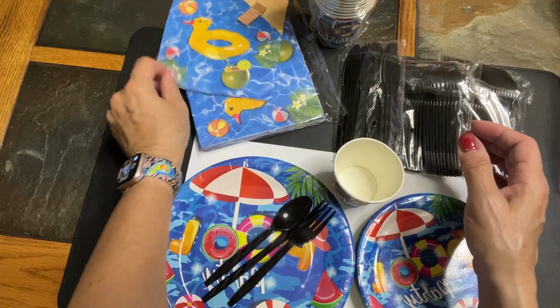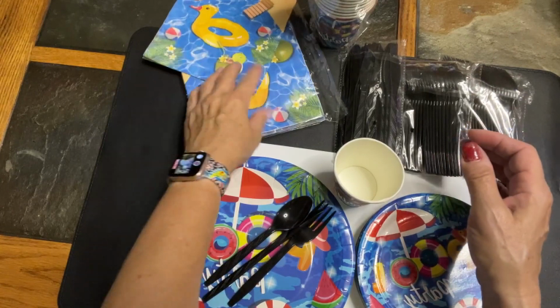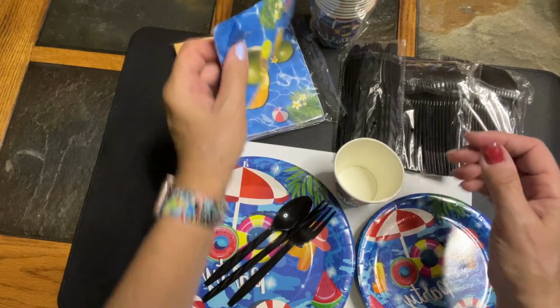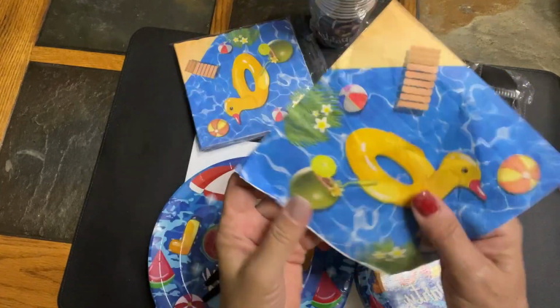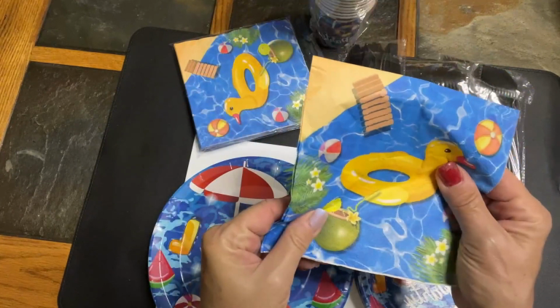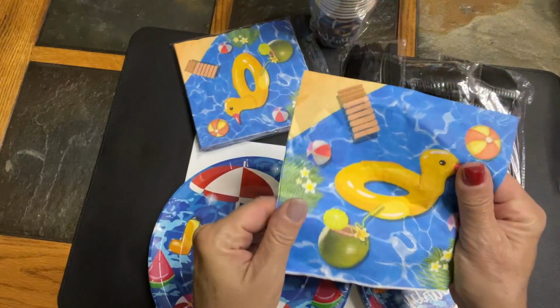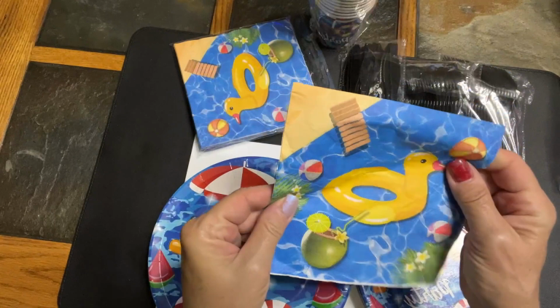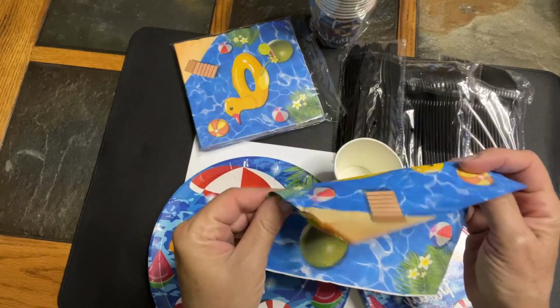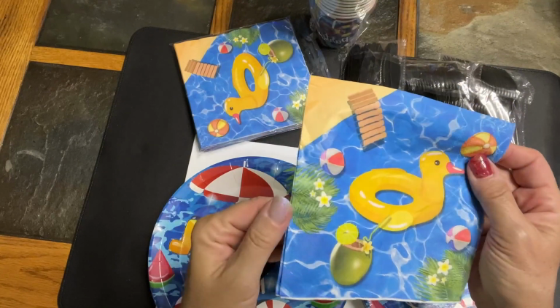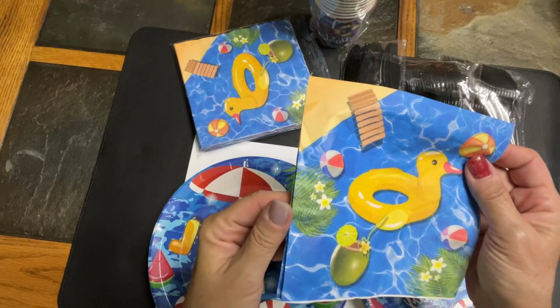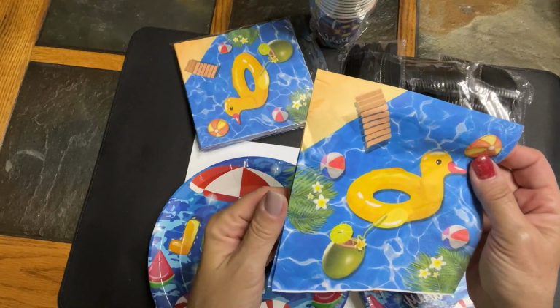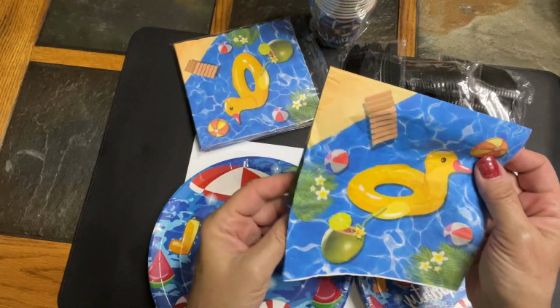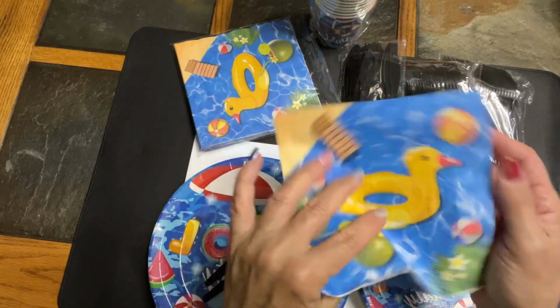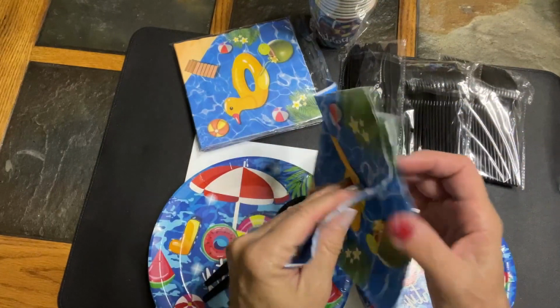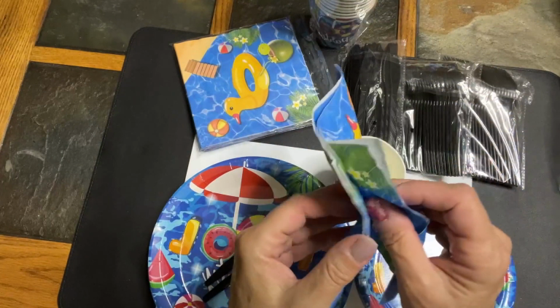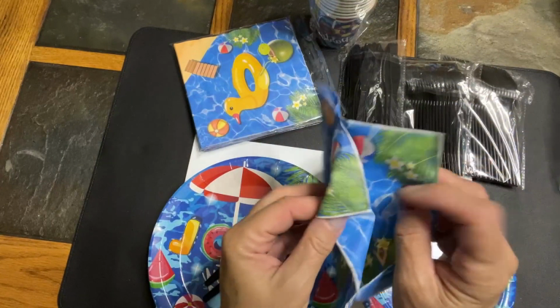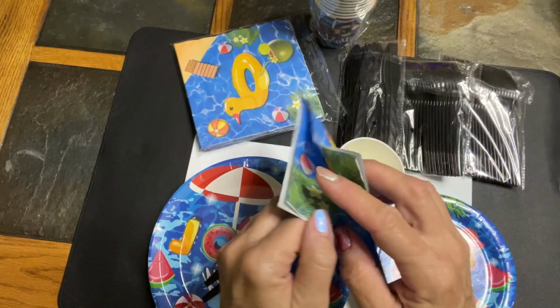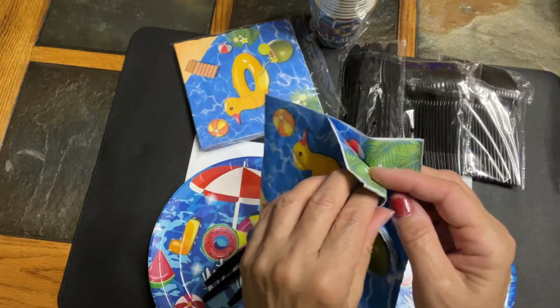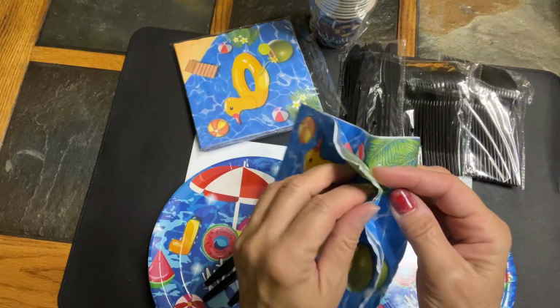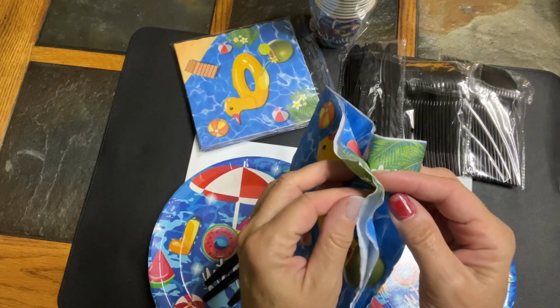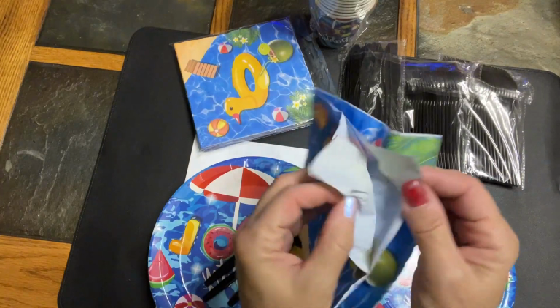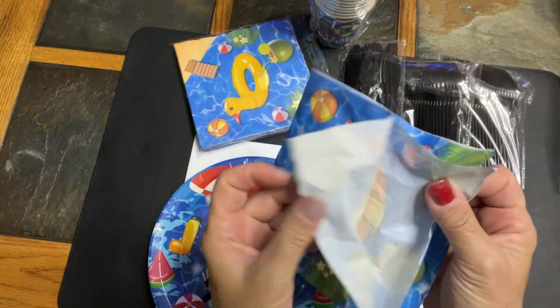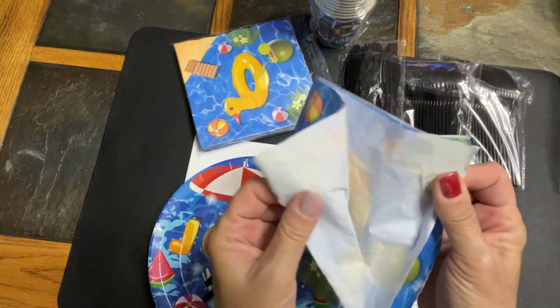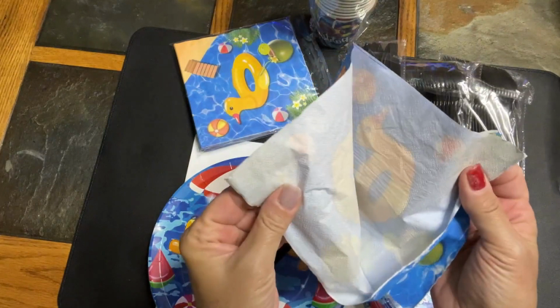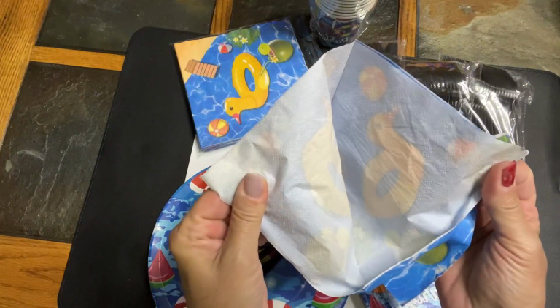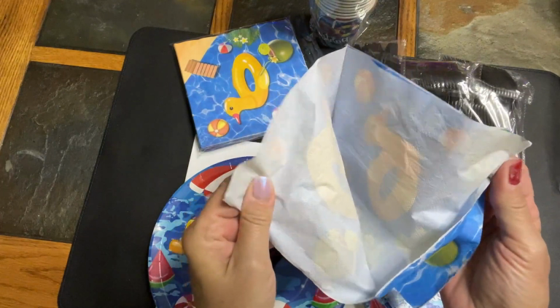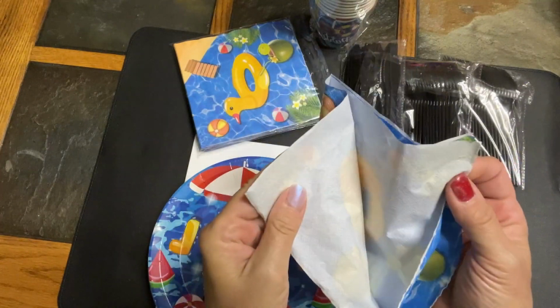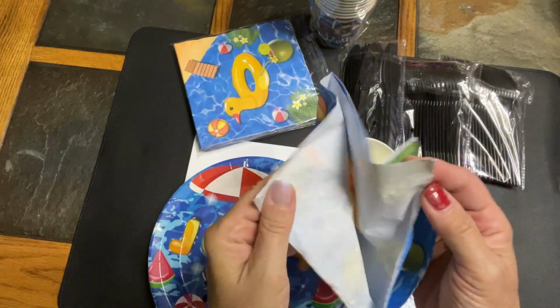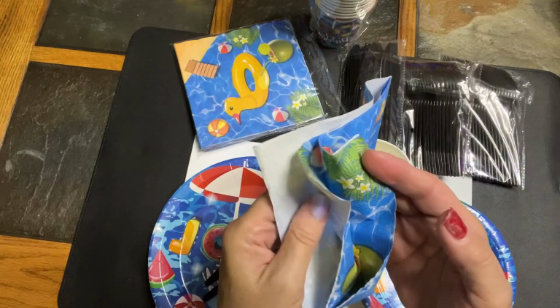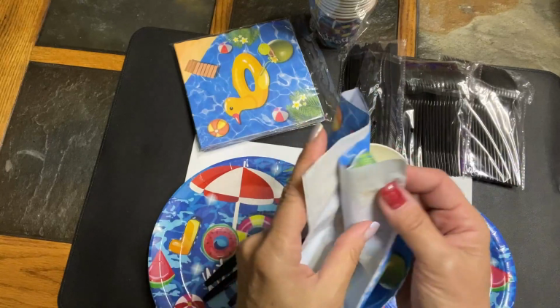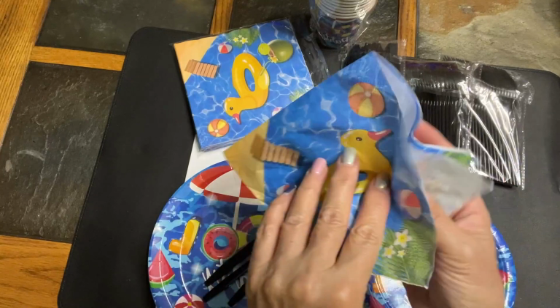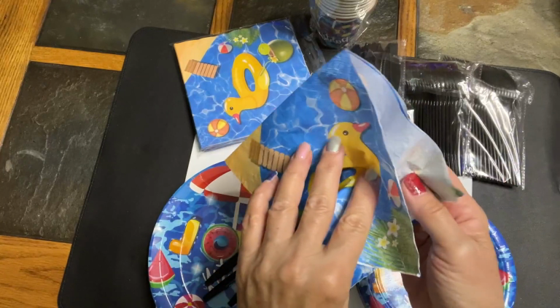And then the napkins are weird. I don't know how to explain the texture of them. I don't know if they would absorb. They're a very strange material.